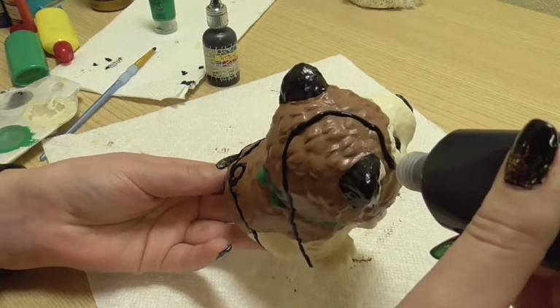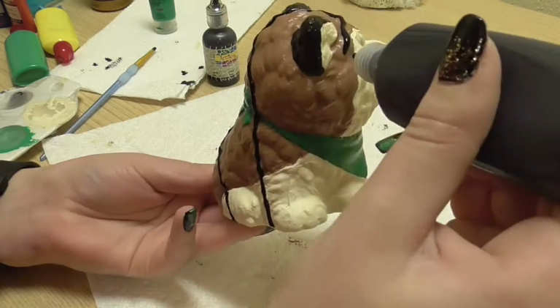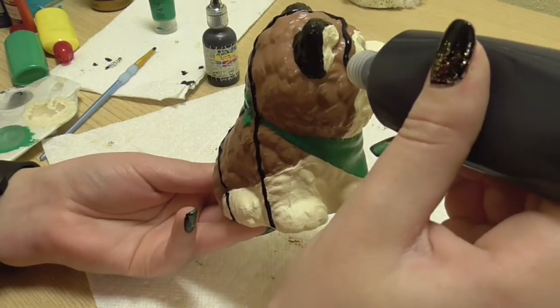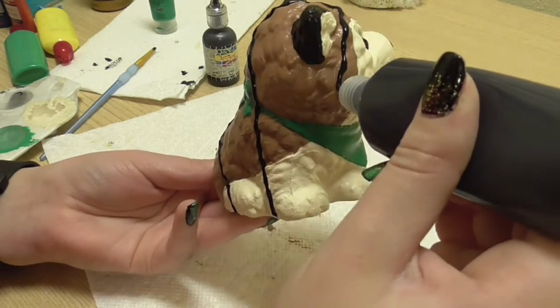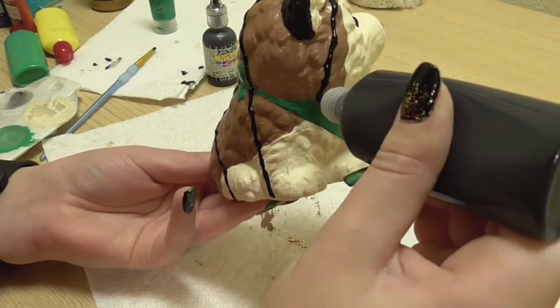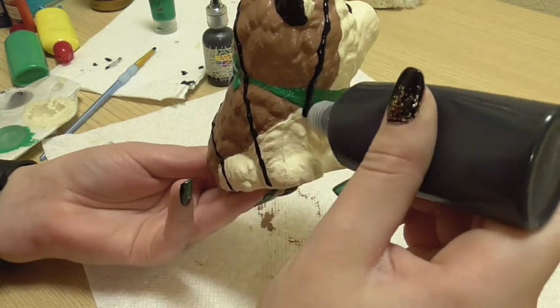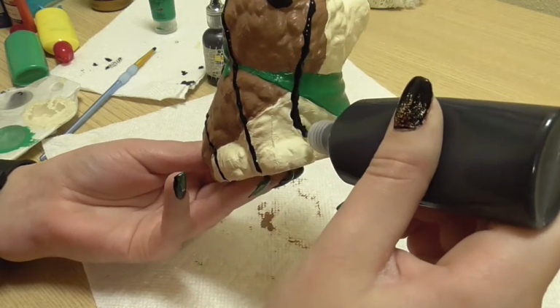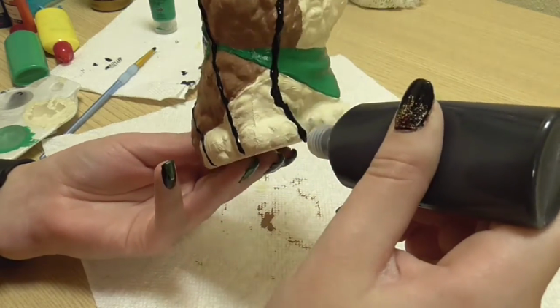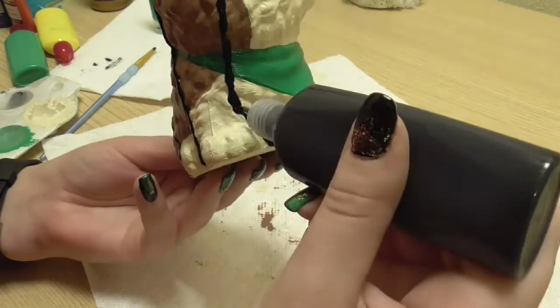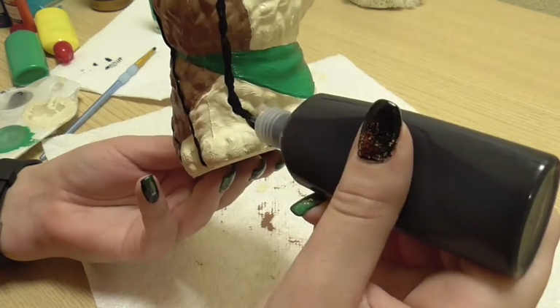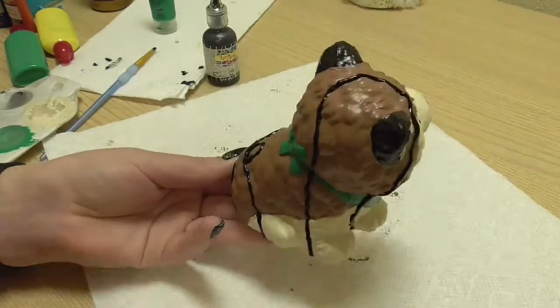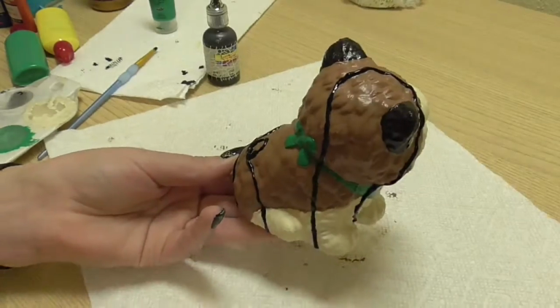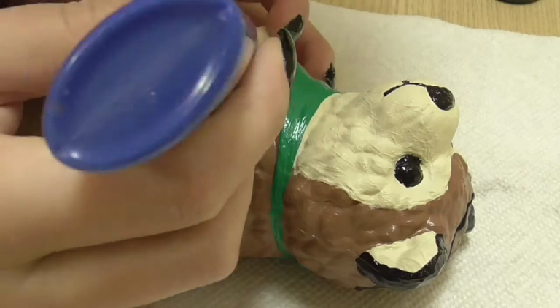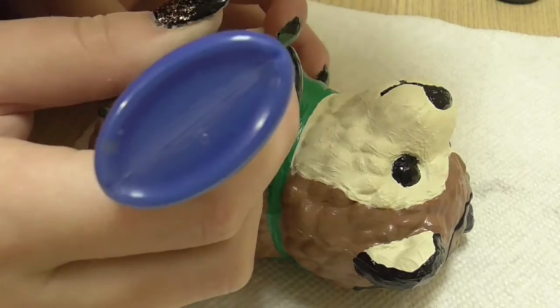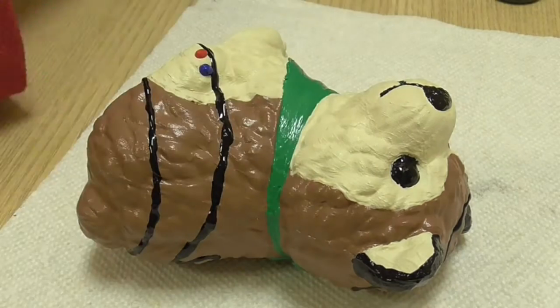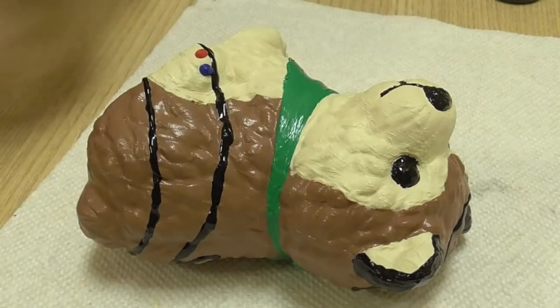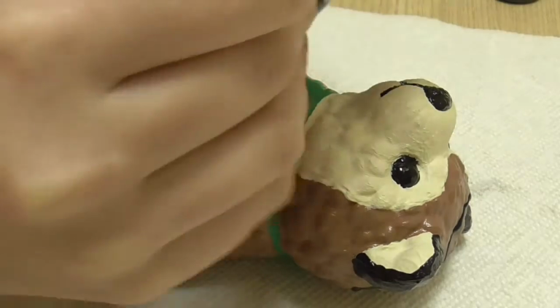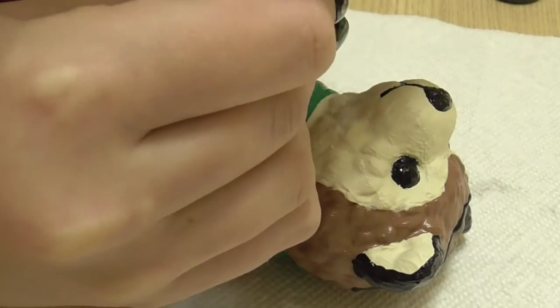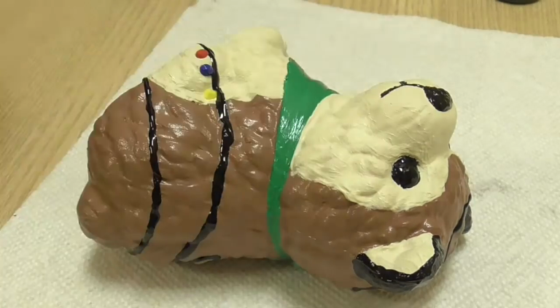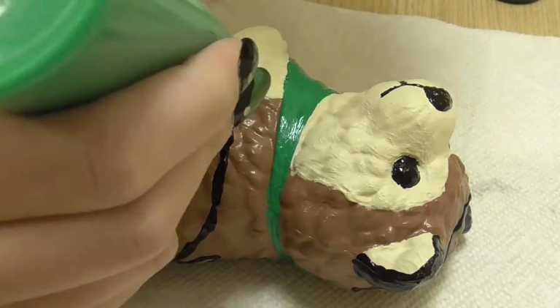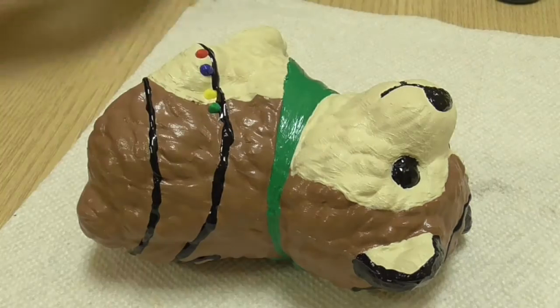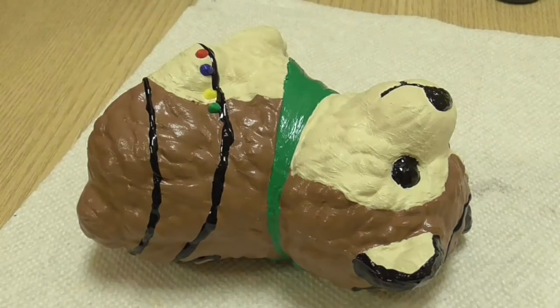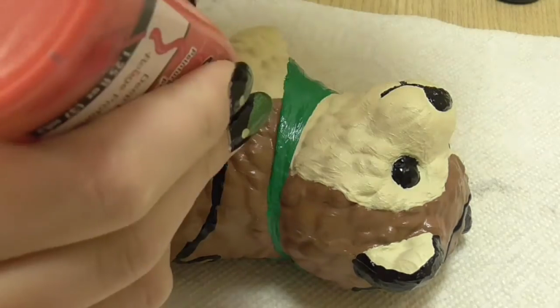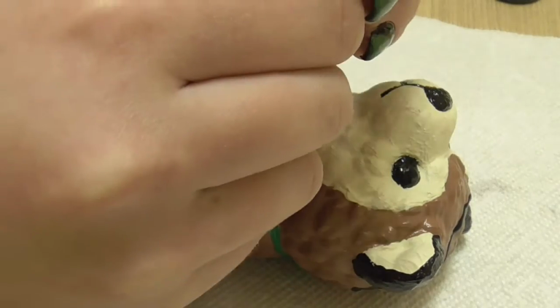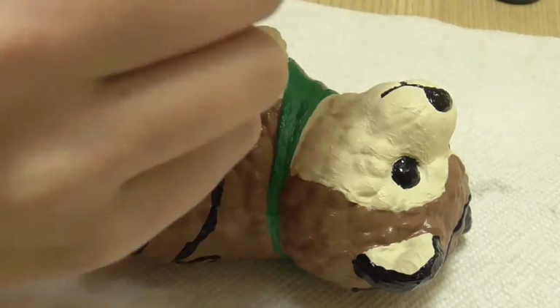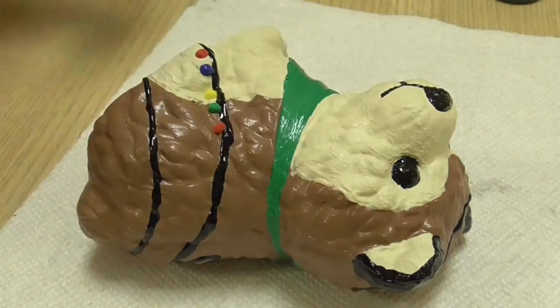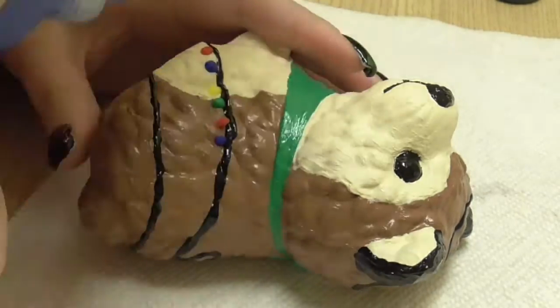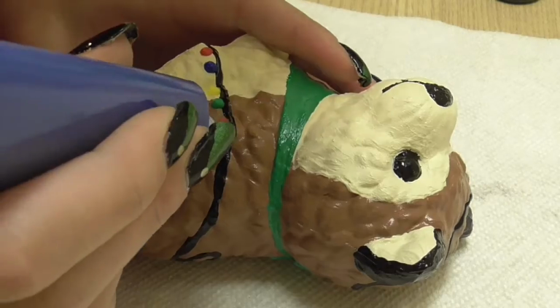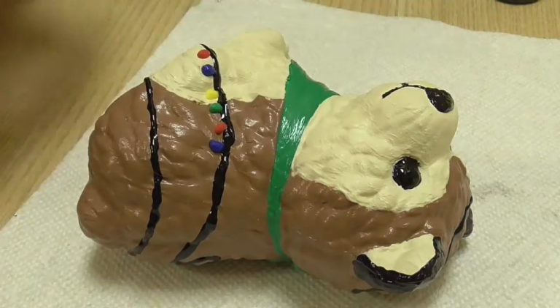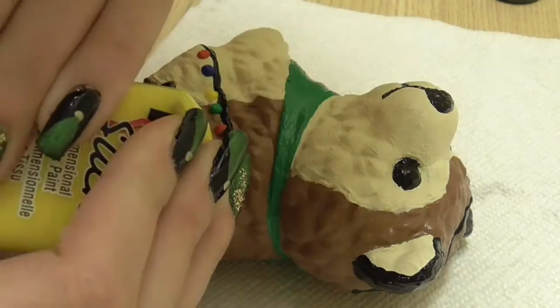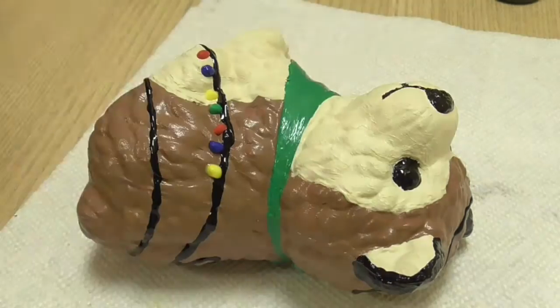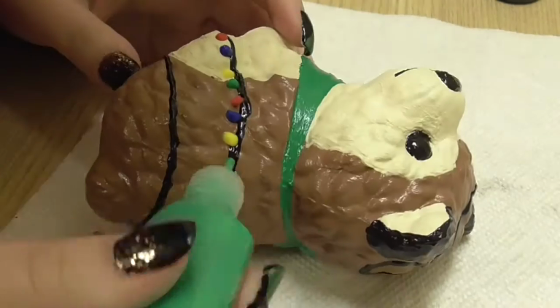Then I used black puffy paint to paint a pair of eyelids. After that dried, I painted red, blue, yellow, and green lights onto the string, also straight from the tube so that they're more 3D.